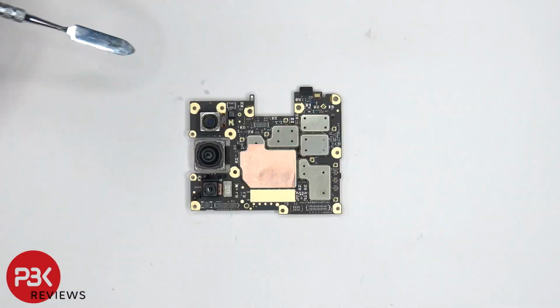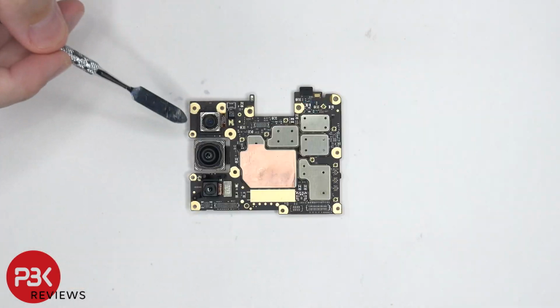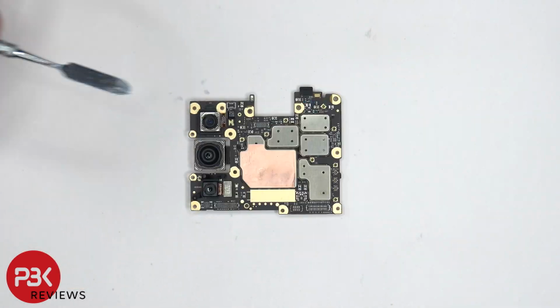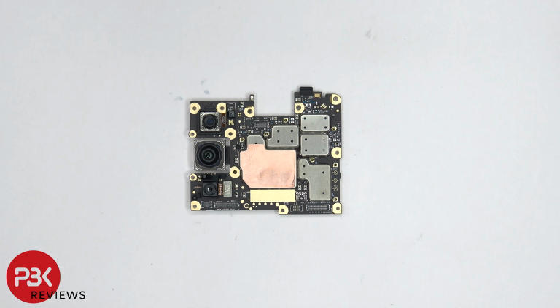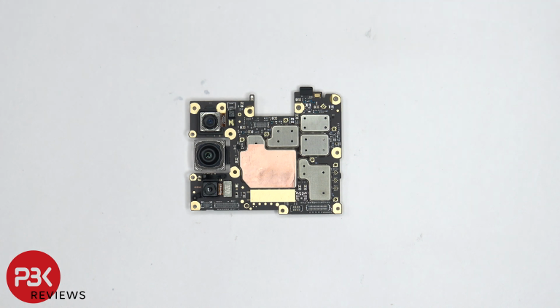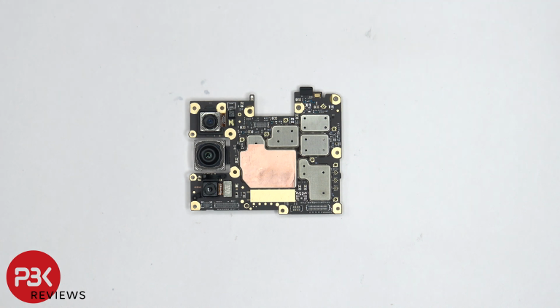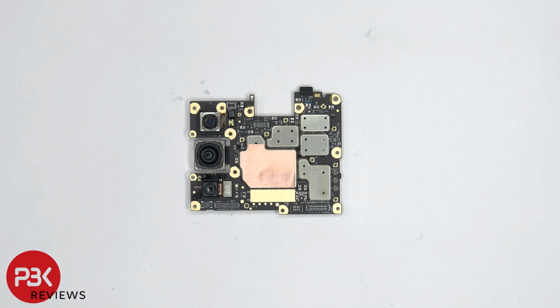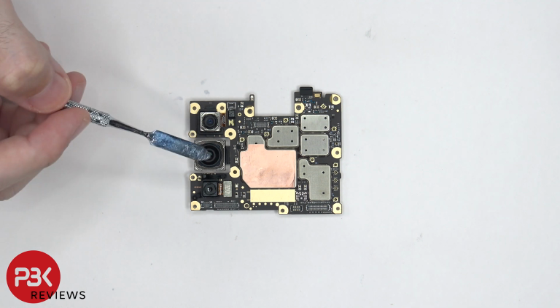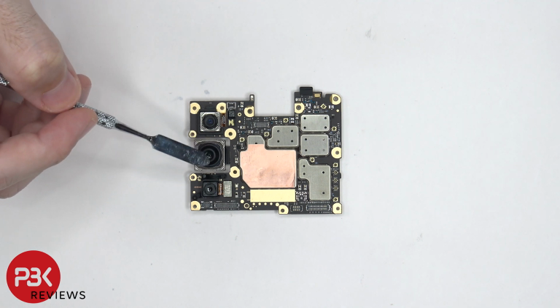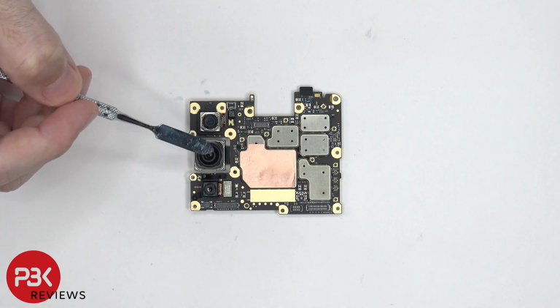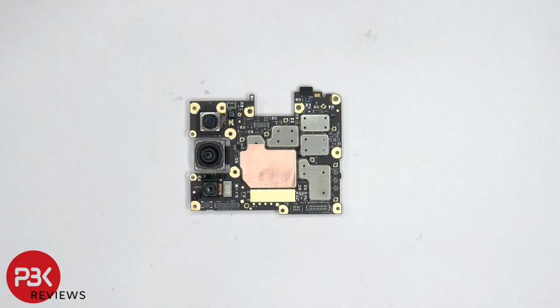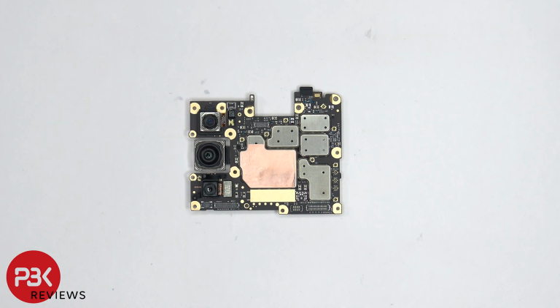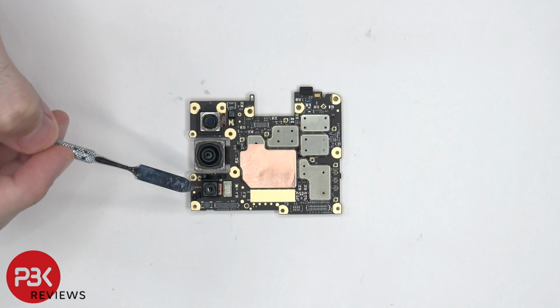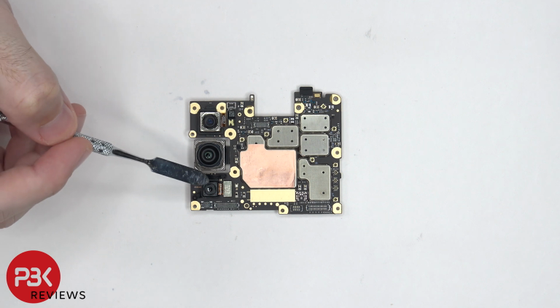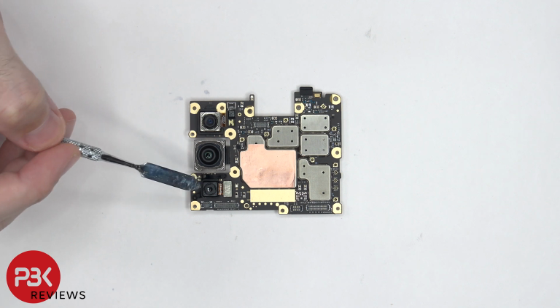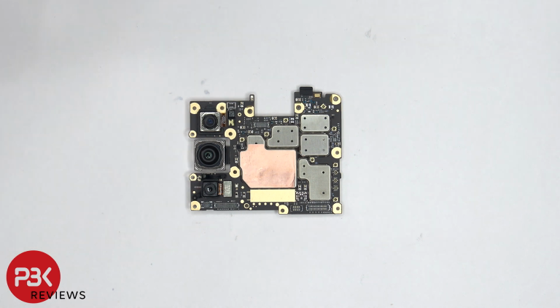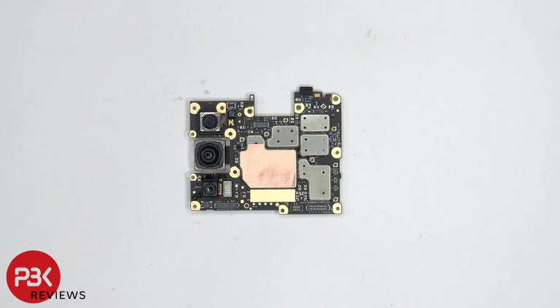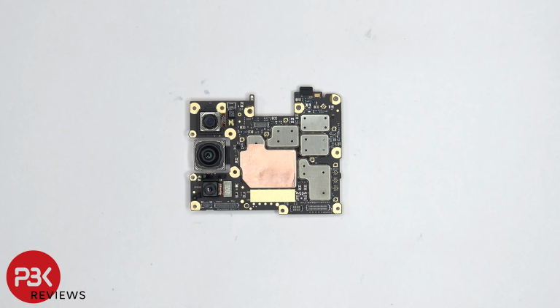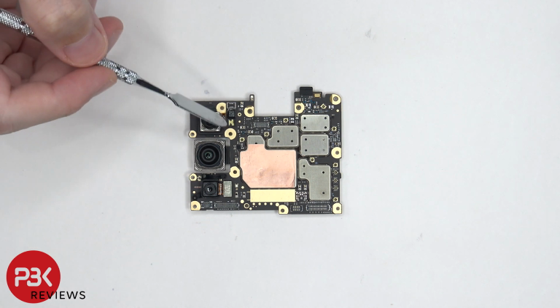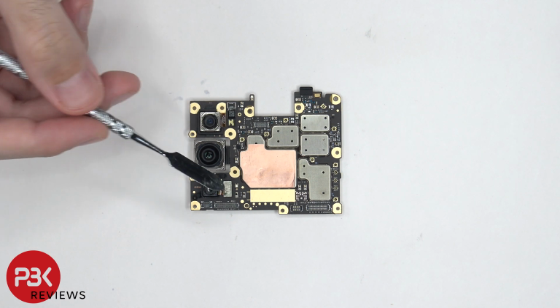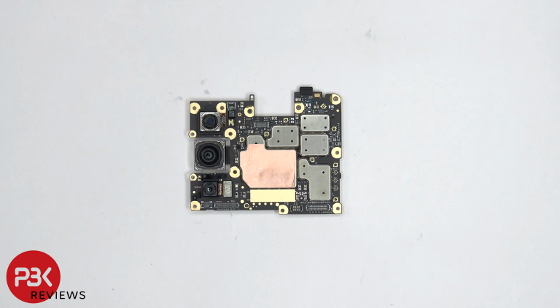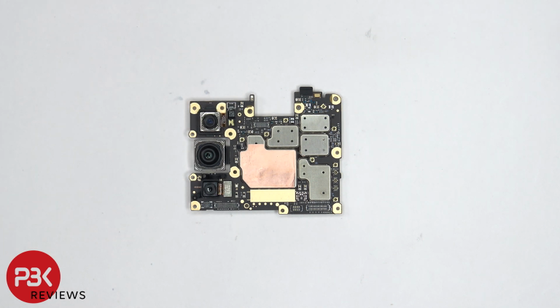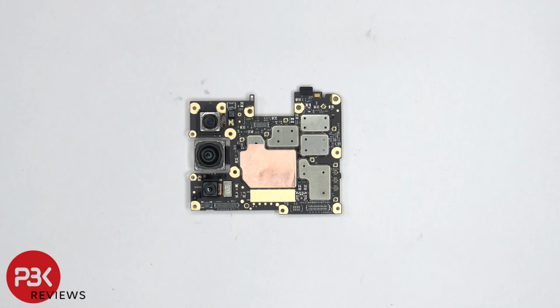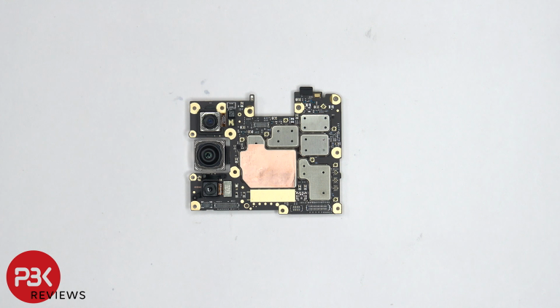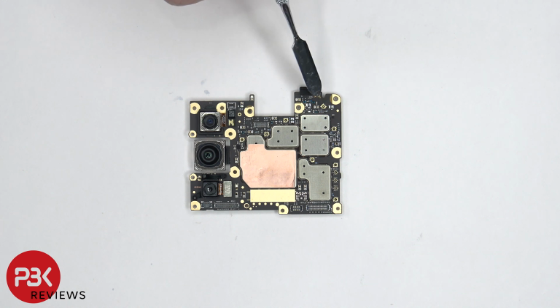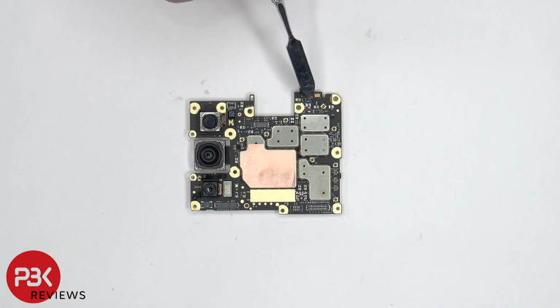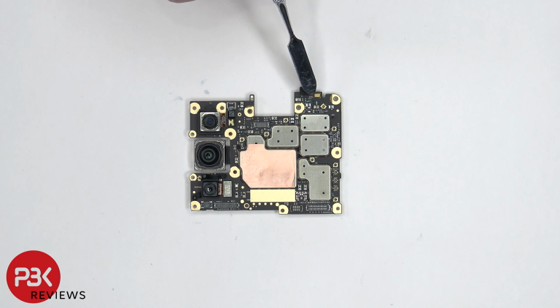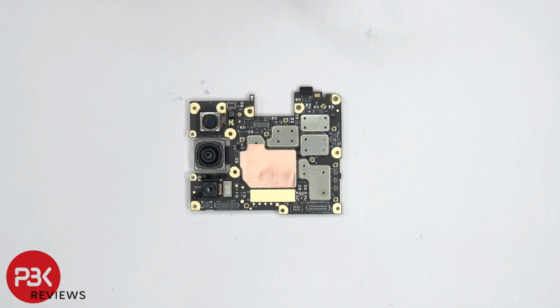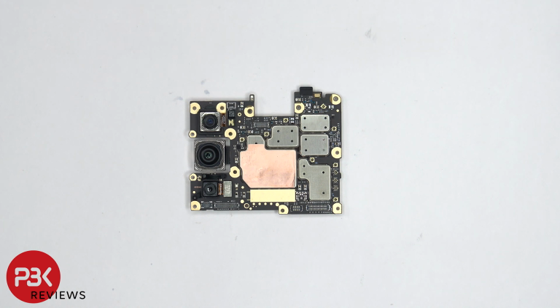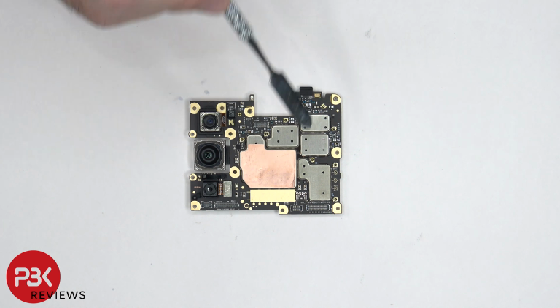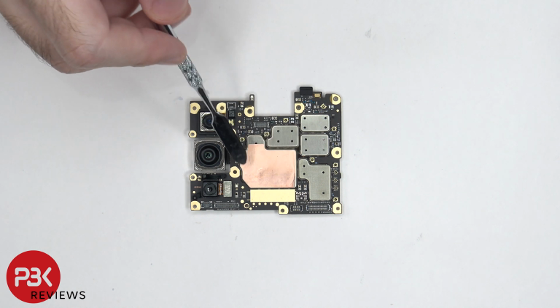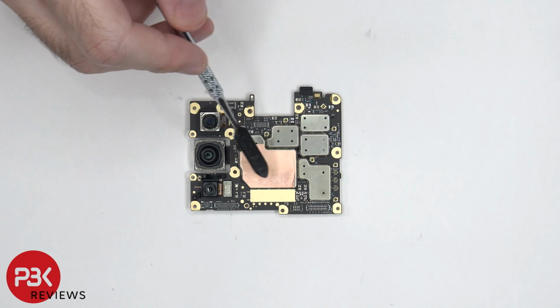The top camera is the 8 megapixel ultra wide and macro lens. The middle one is the main 108 megapixel camera, and the bottom one is the 2 megapixel depth lens. The camera cables can be disconnected by just popping them off. There's a secondary microphone located on the top corner of the board, and there's copper tape on top of the shield.